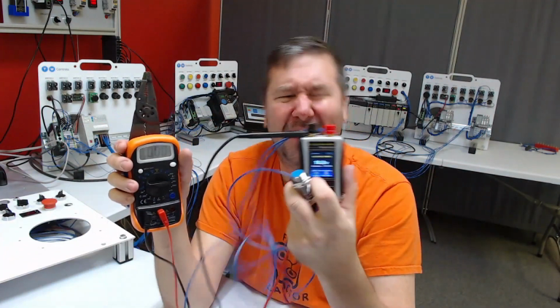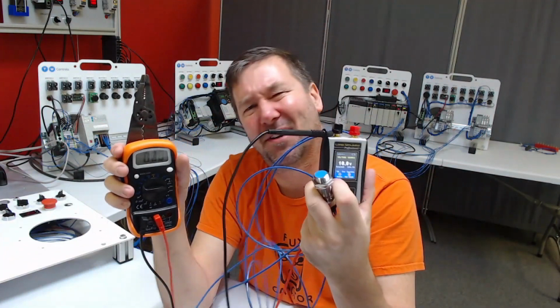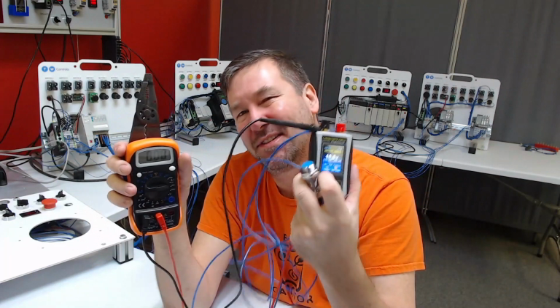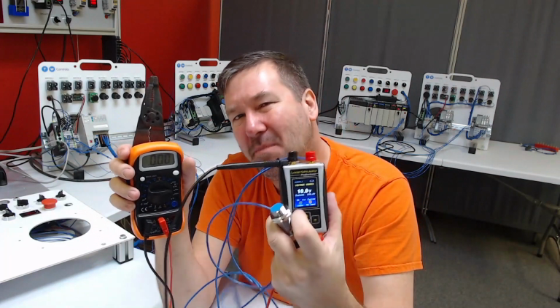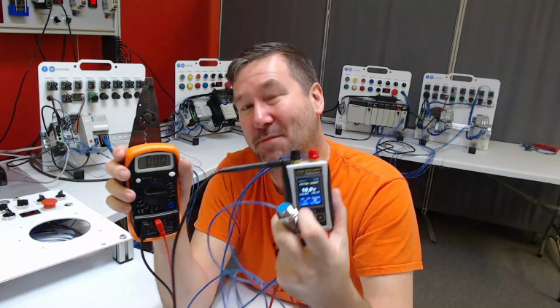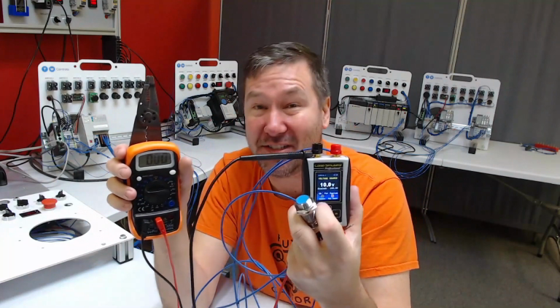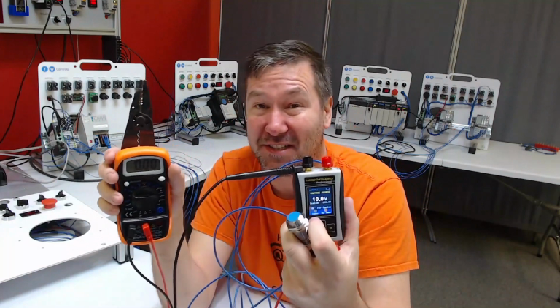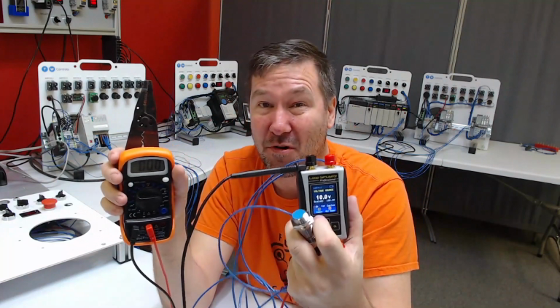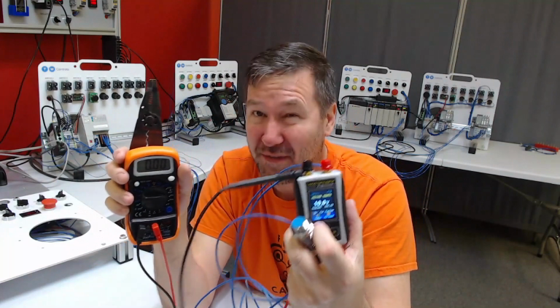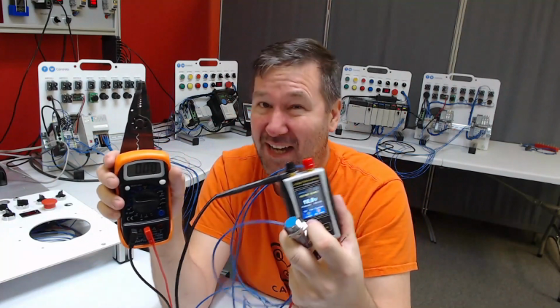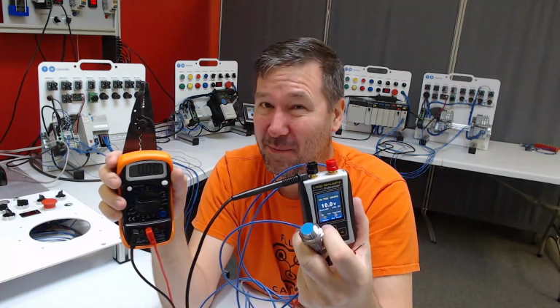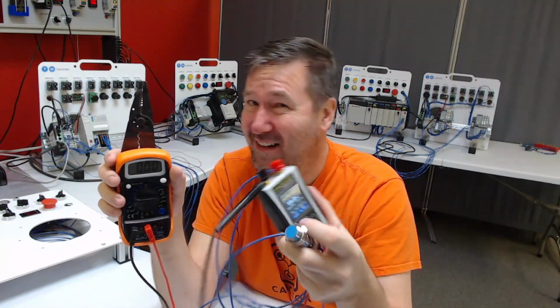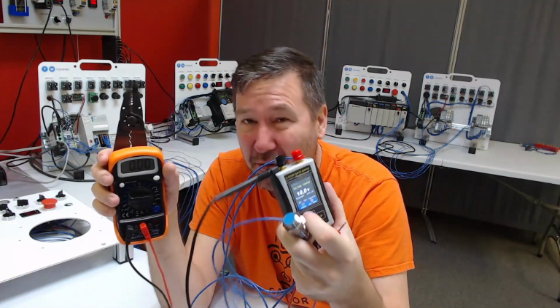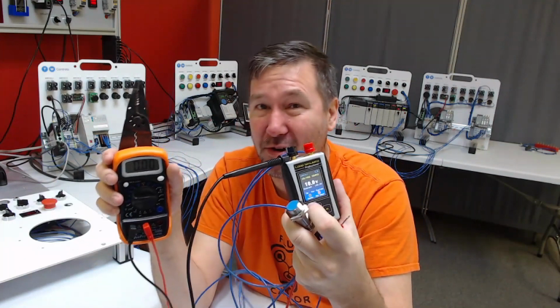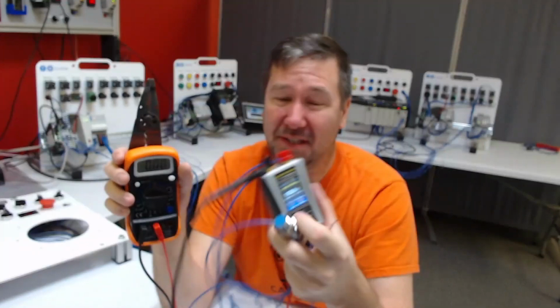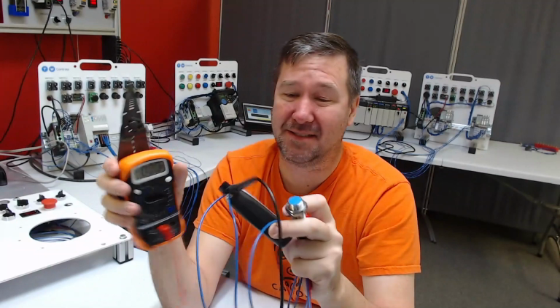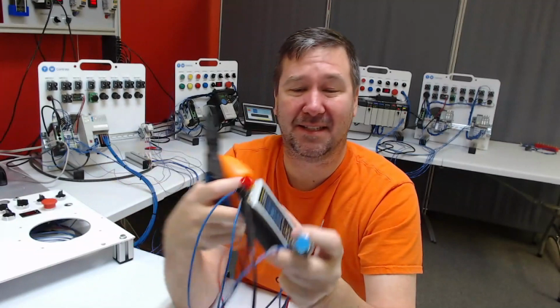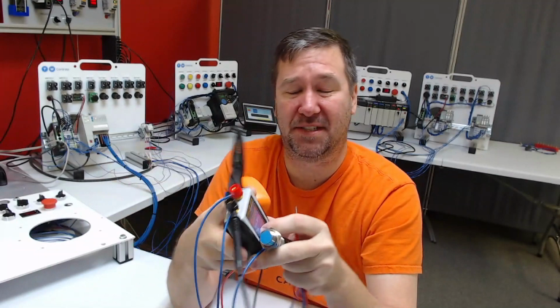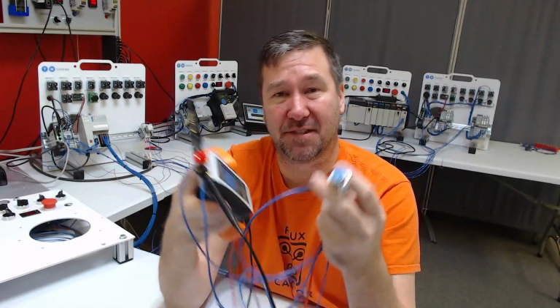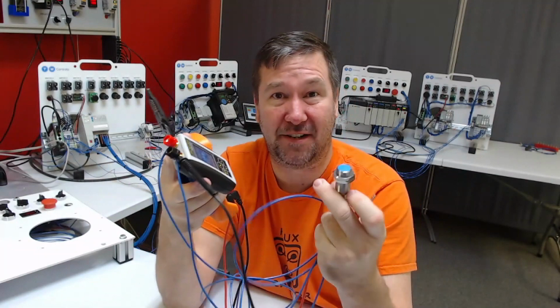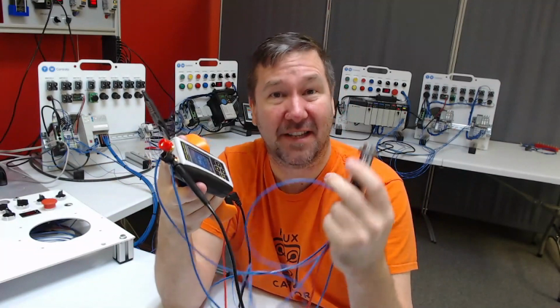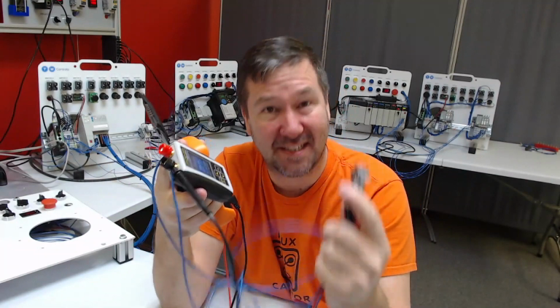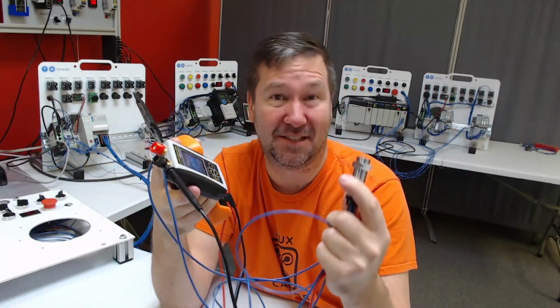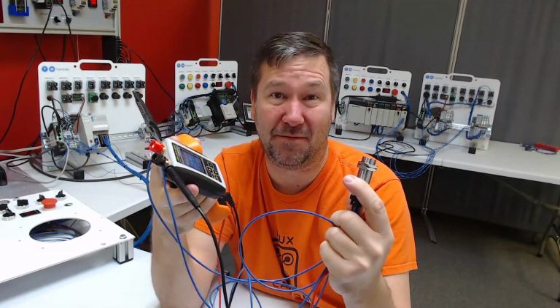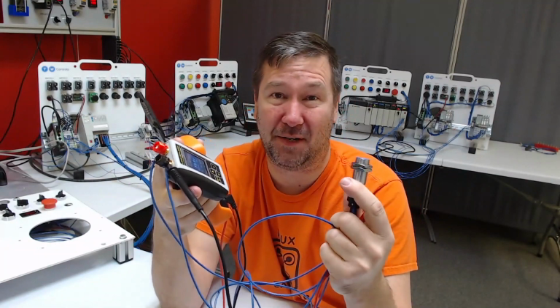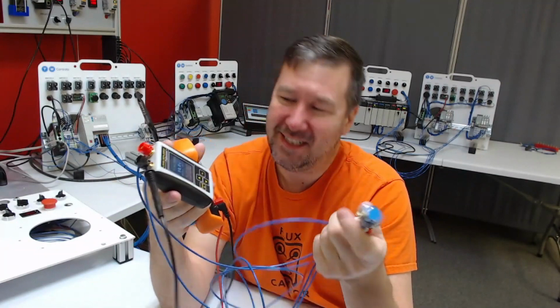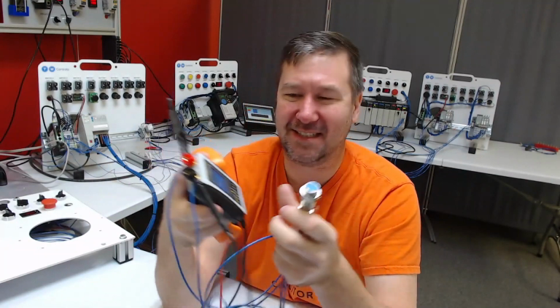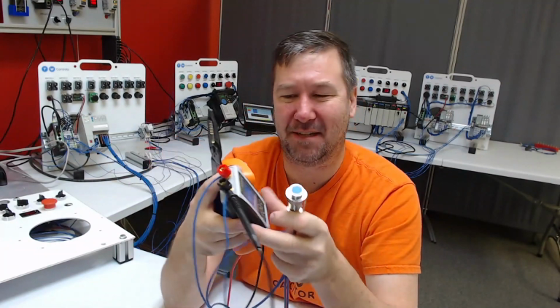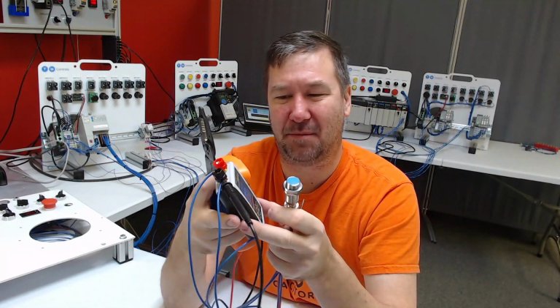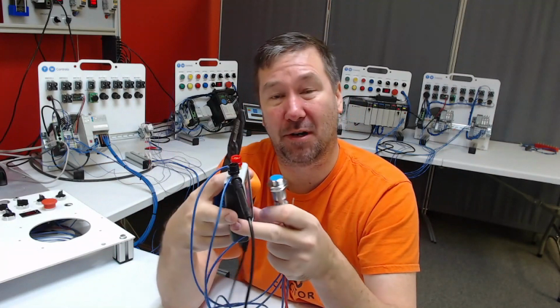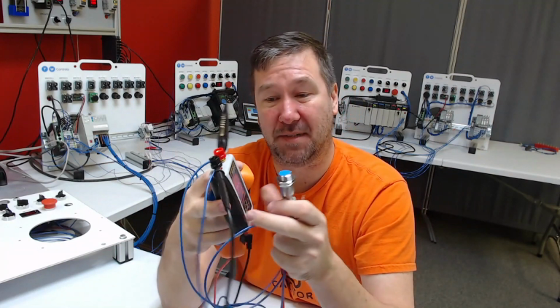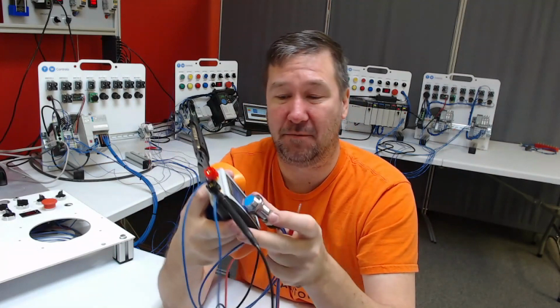Sometimes you can actually get this to work with a nine volt battery, but it's always marginal. This particular sensor is 10 to 24 volts, so sometimes it'll power up and sometimes it won't.